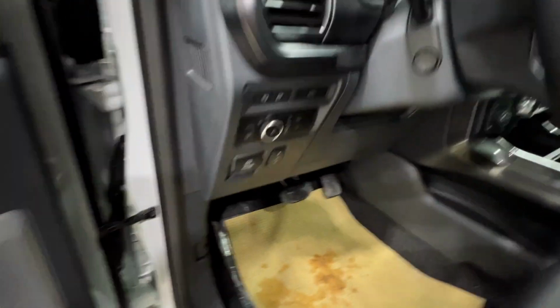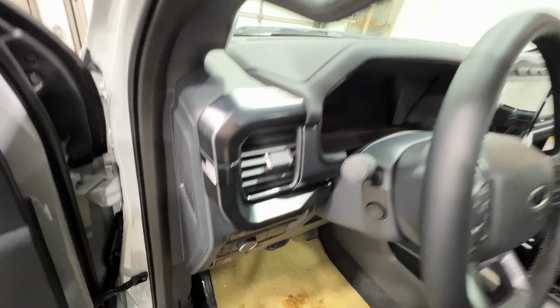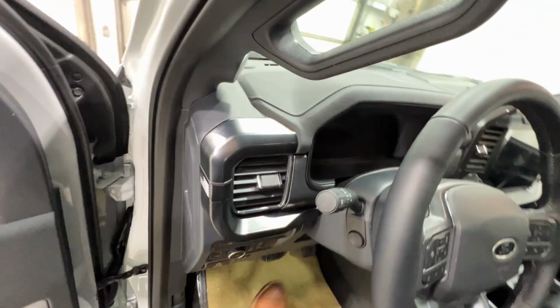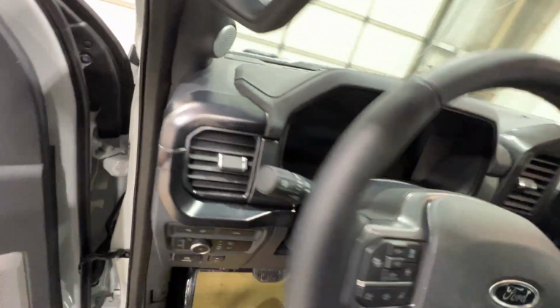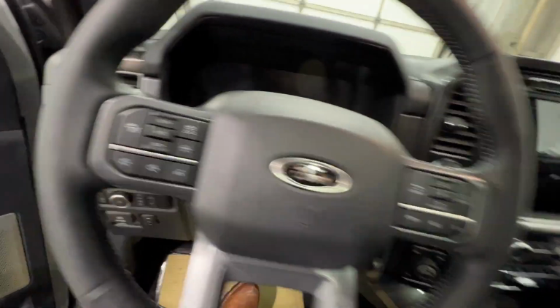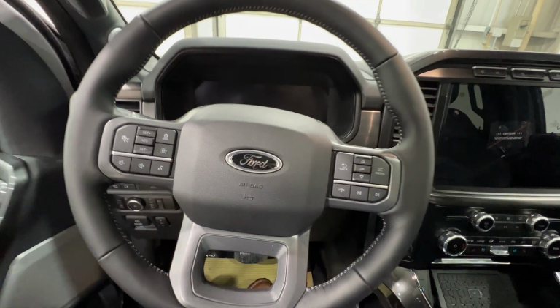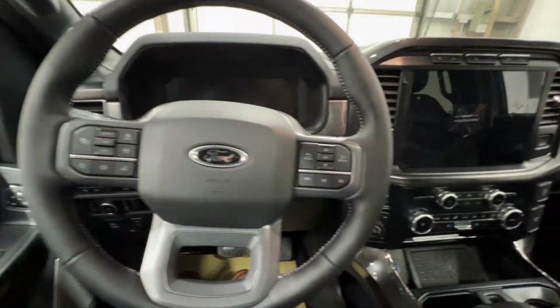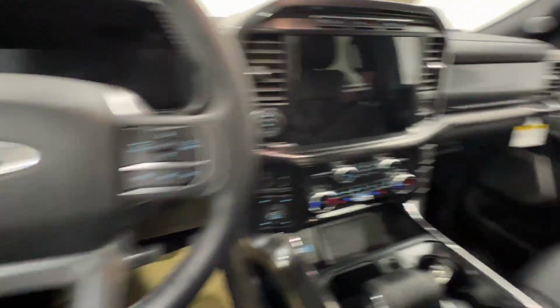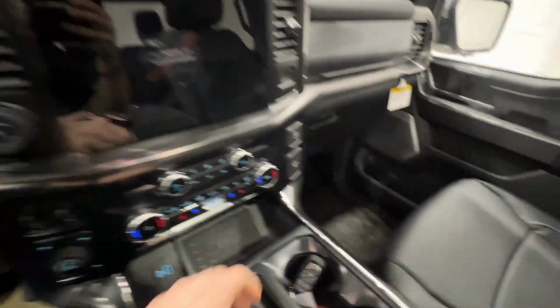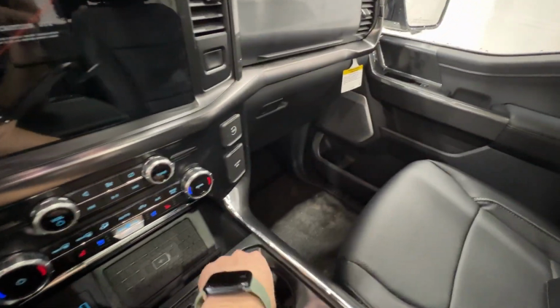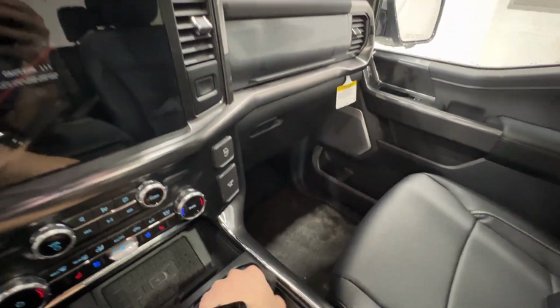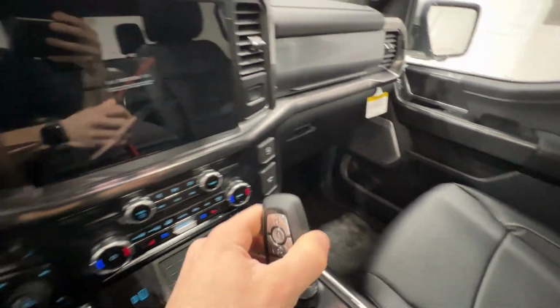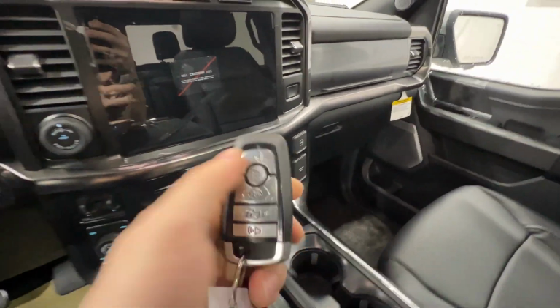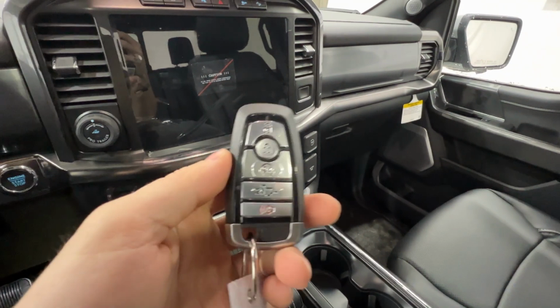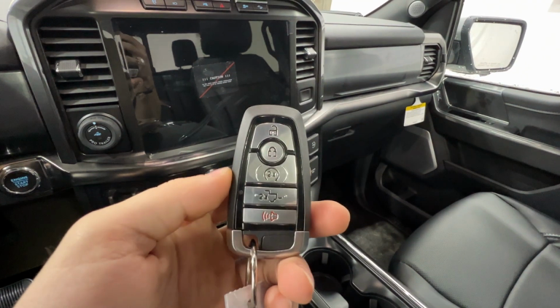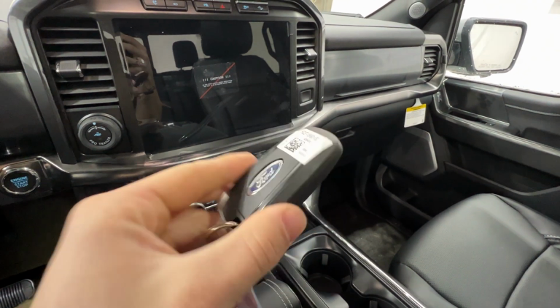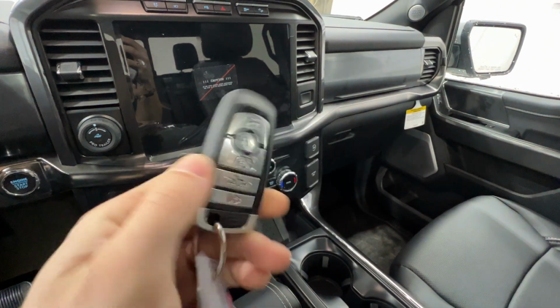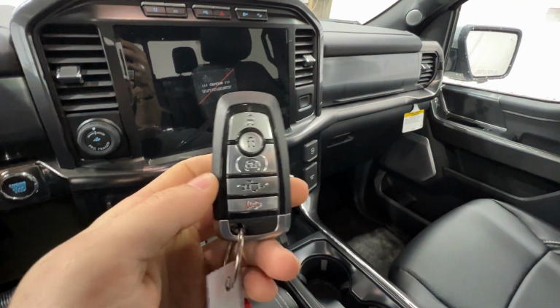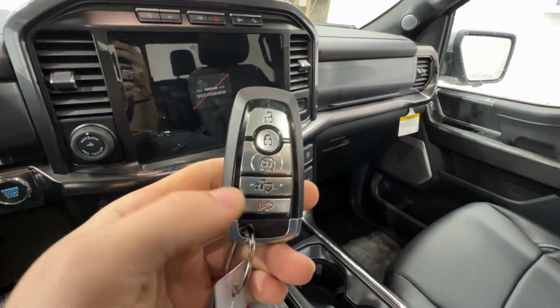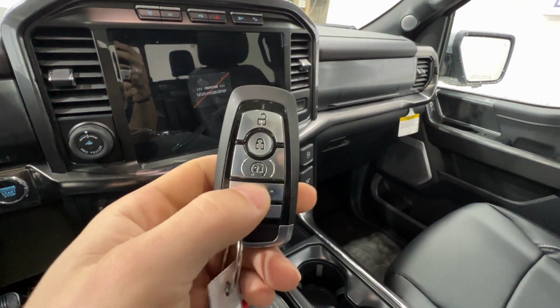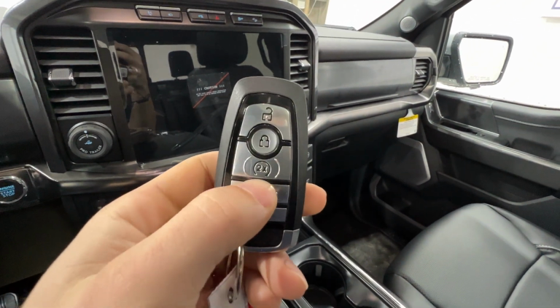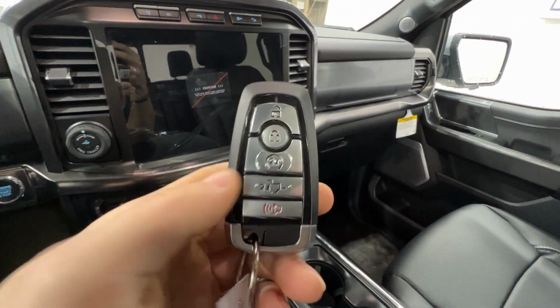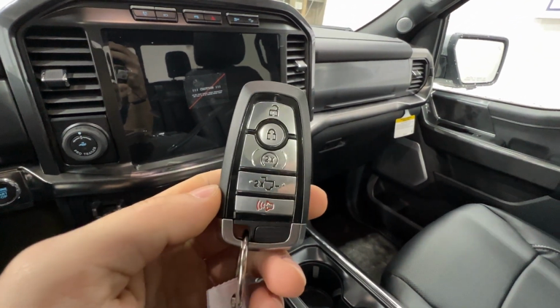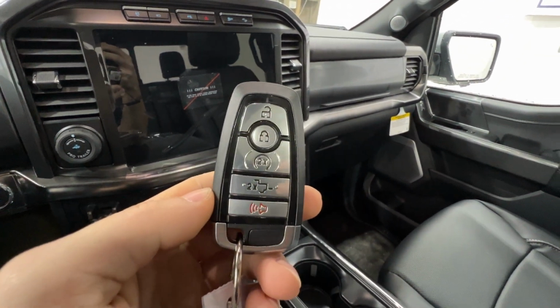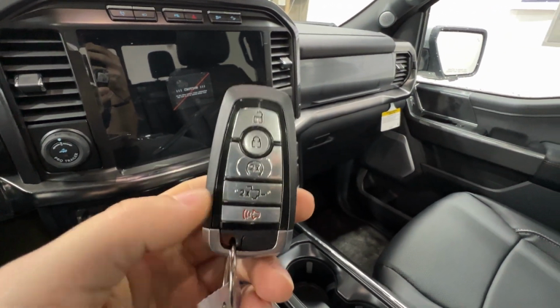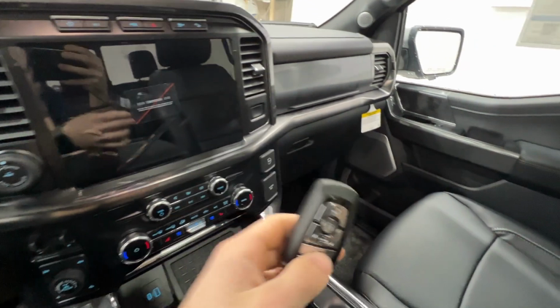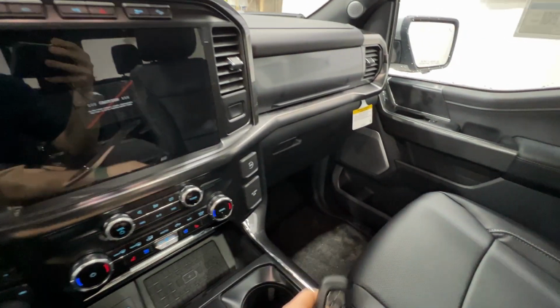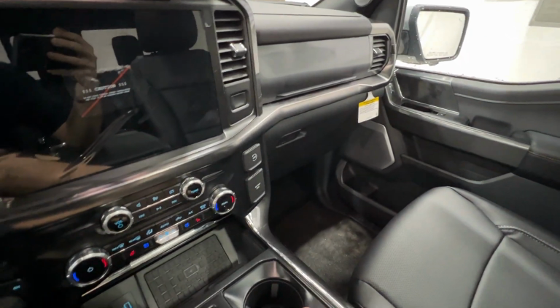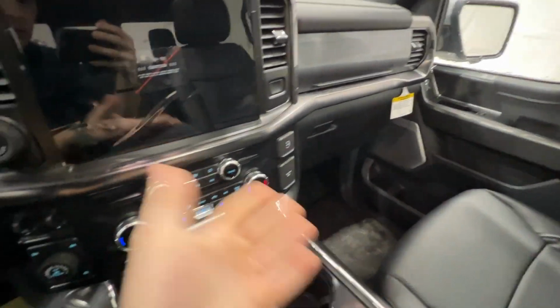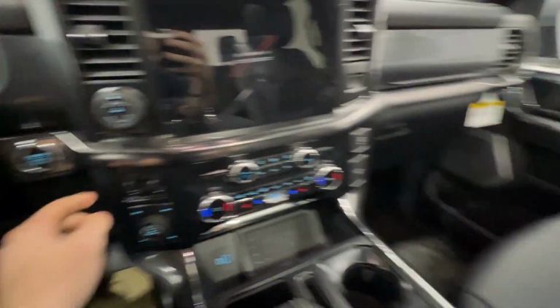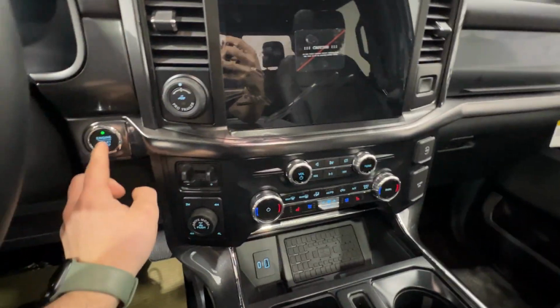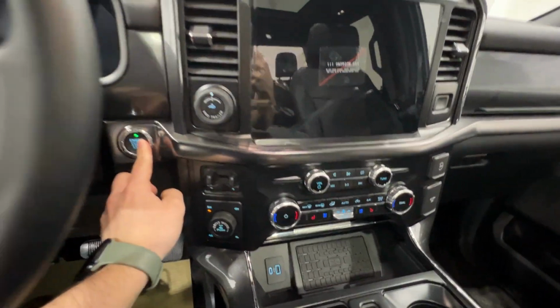But if we step inside and take a look at the key fob — we have basically the same key that you would find on really every Ford vehicle. We have remote start and also the power tailgate release on there. And of course keyless with push-button start.